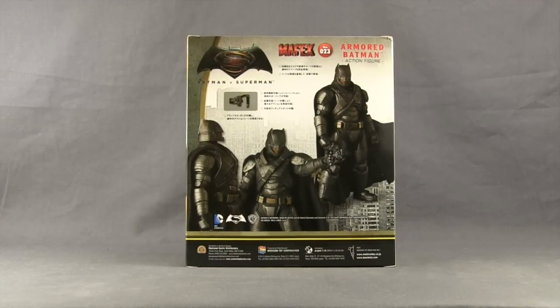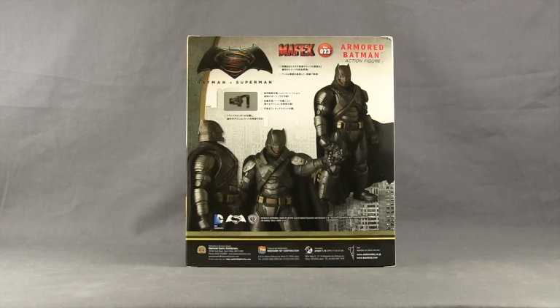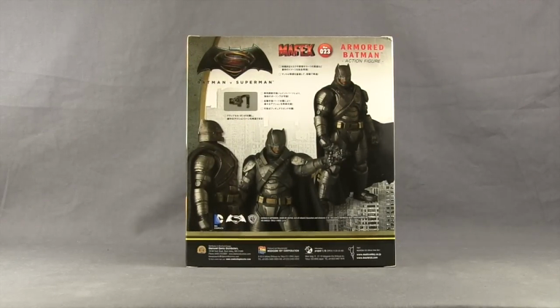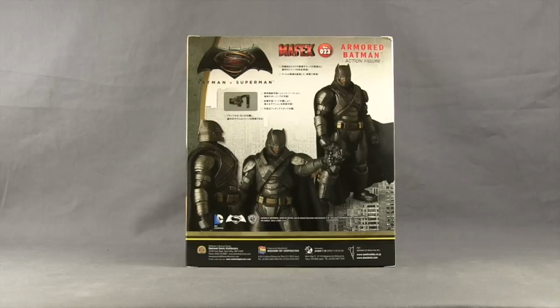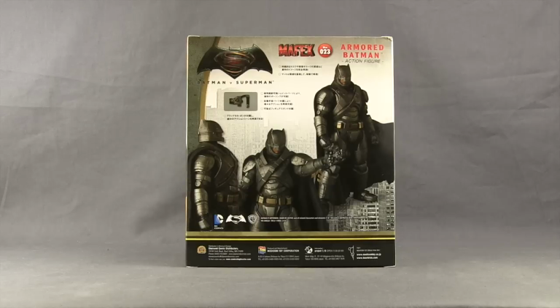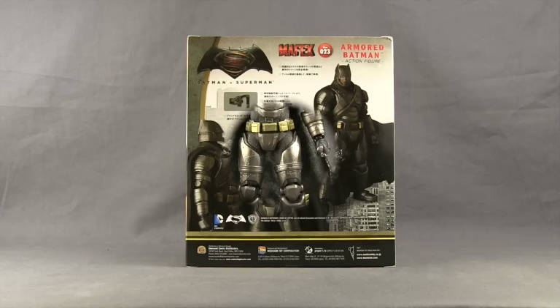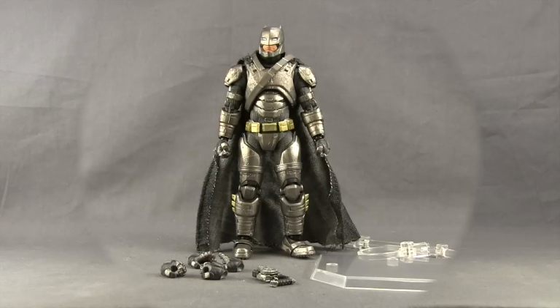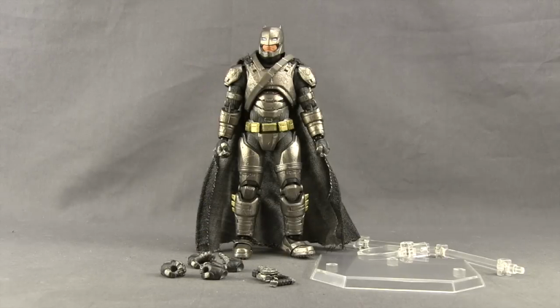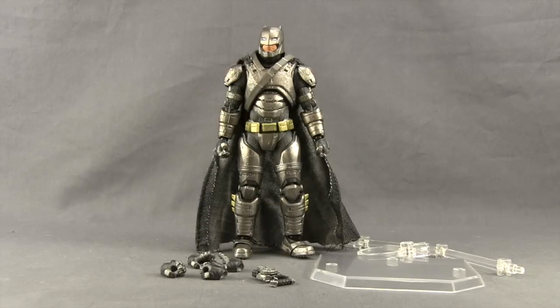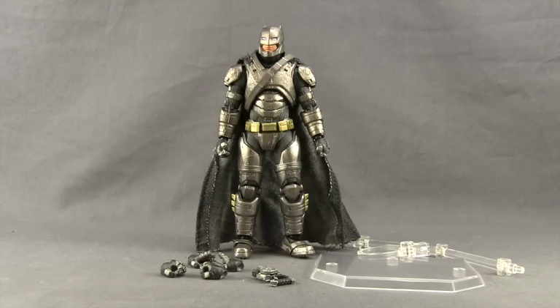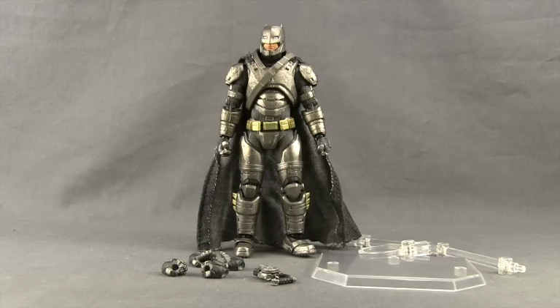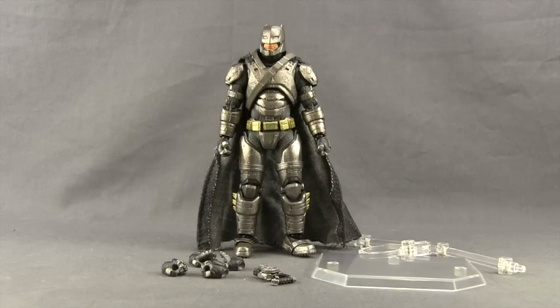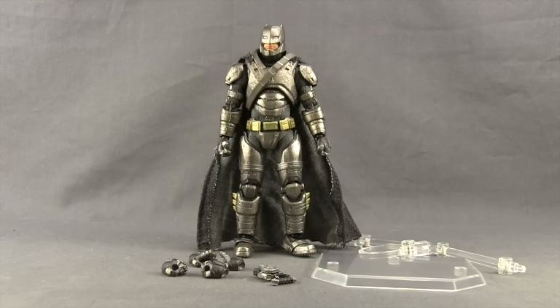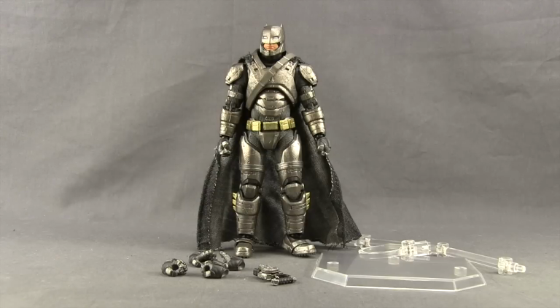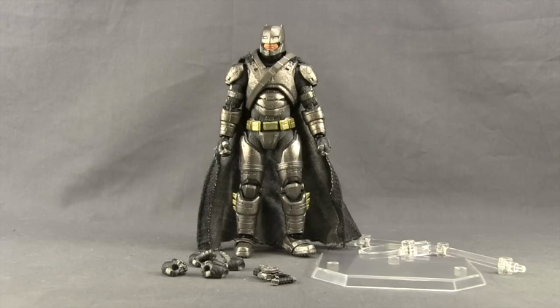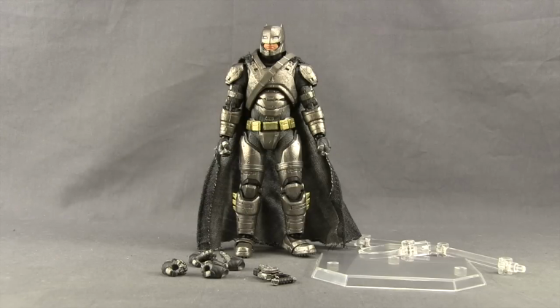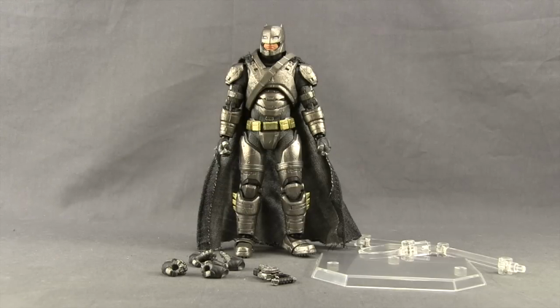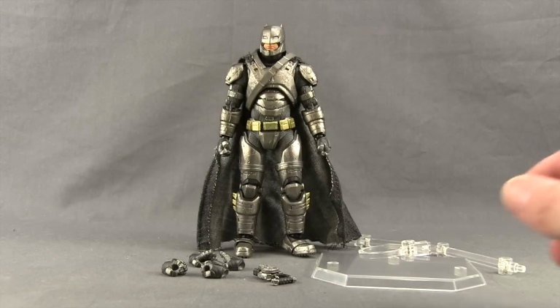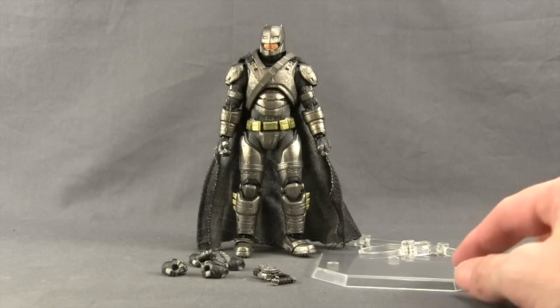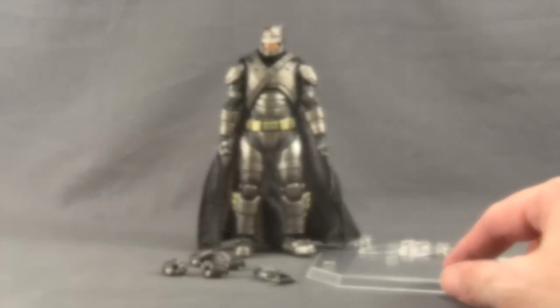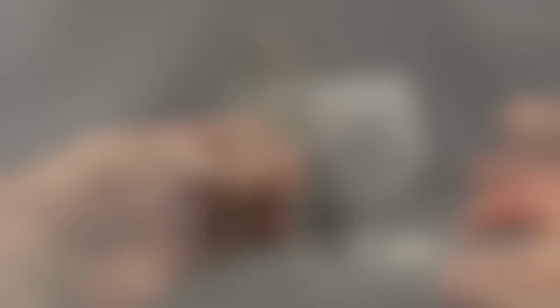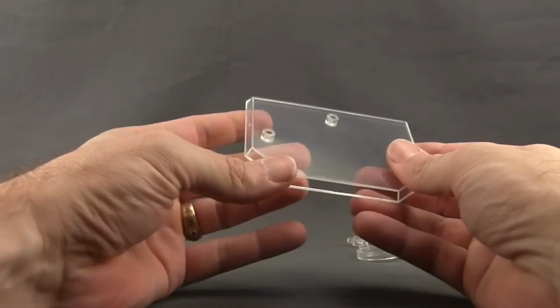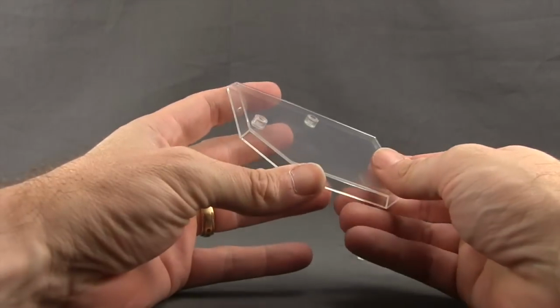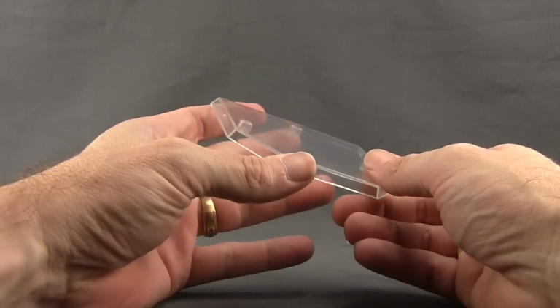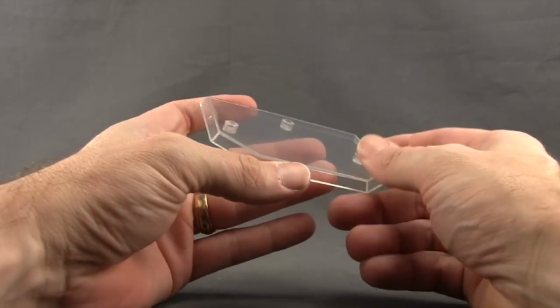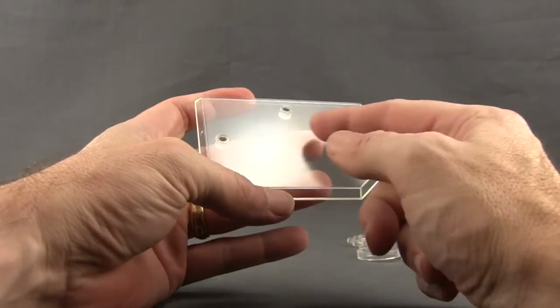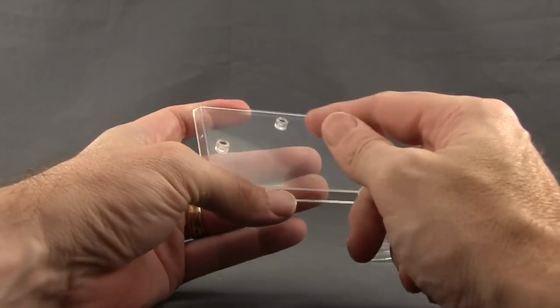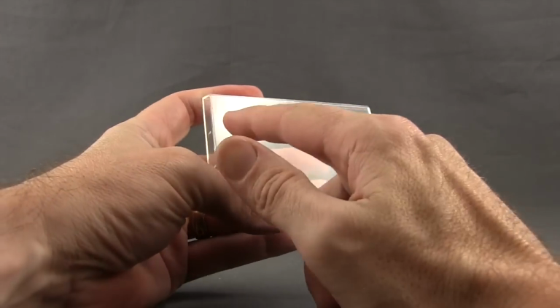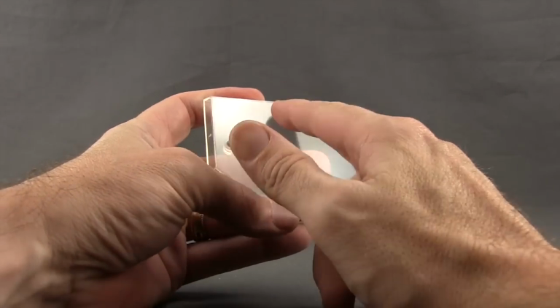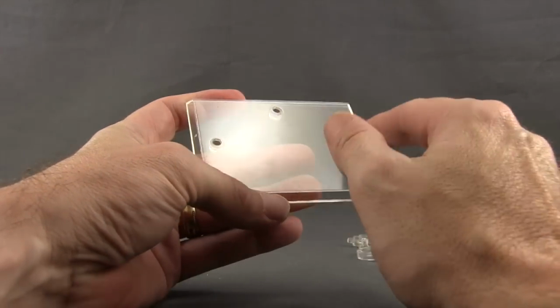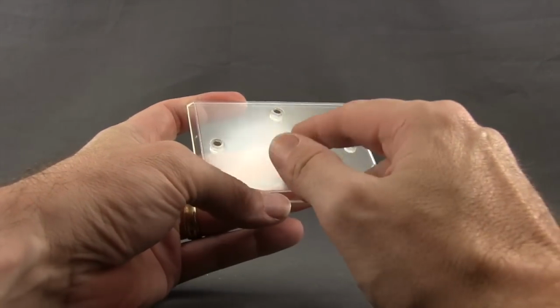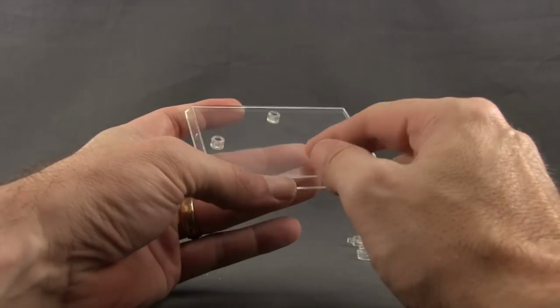Alright, let's get this open and take a look at what's inside. Here's a look at the figure outside the packaging along with the other contents. First of all, we get a figure stand.